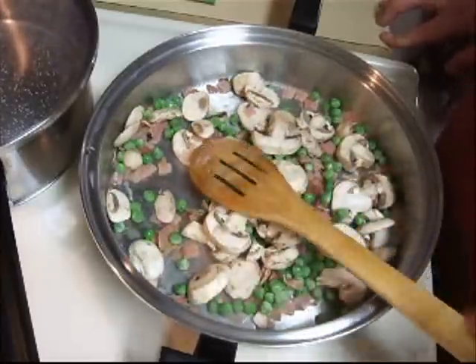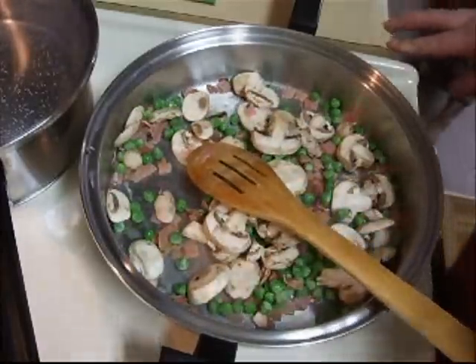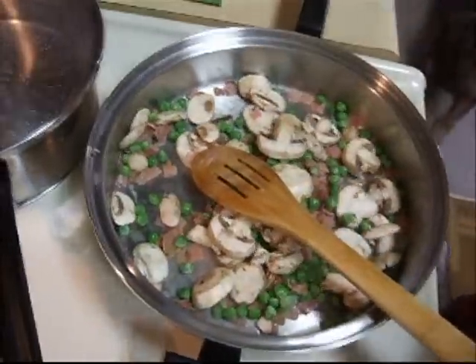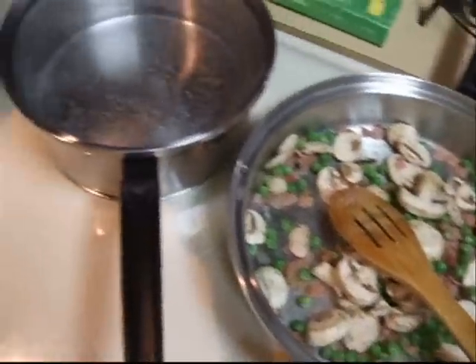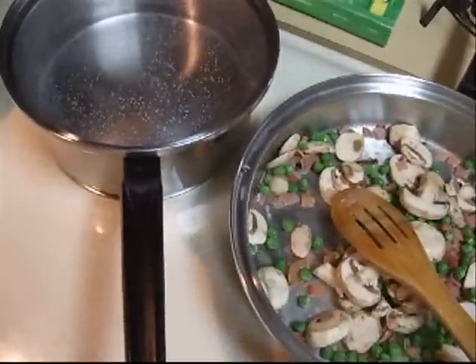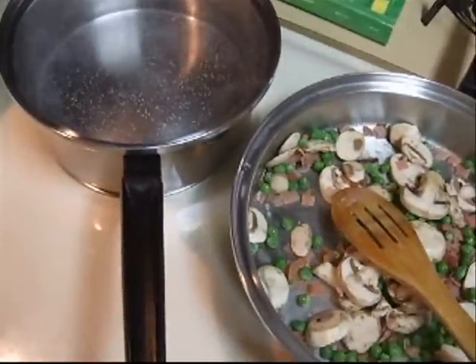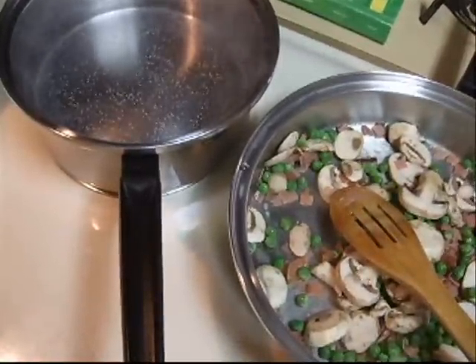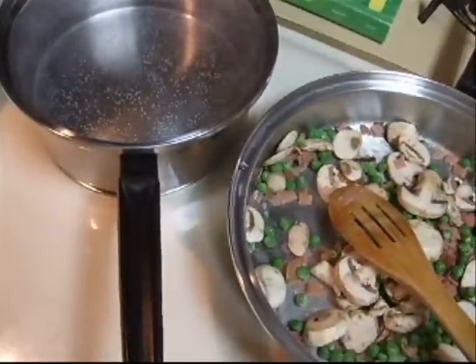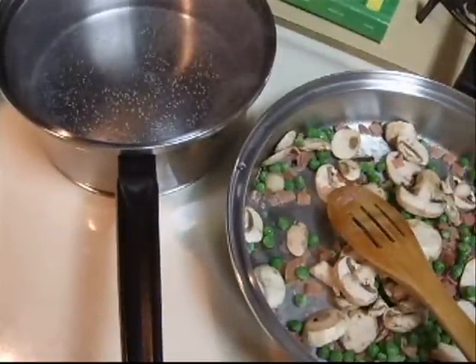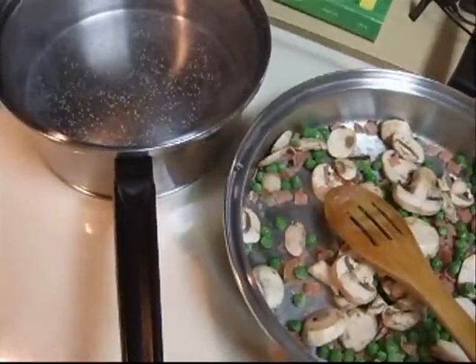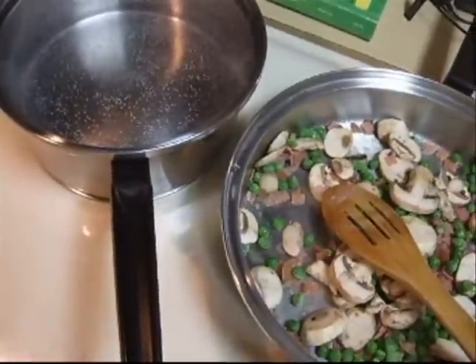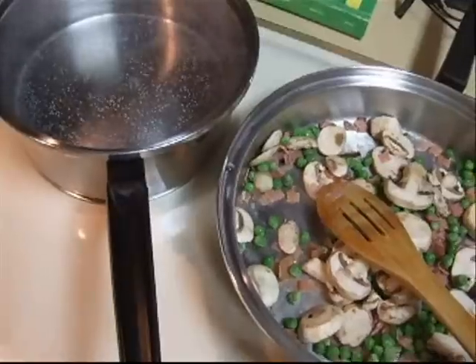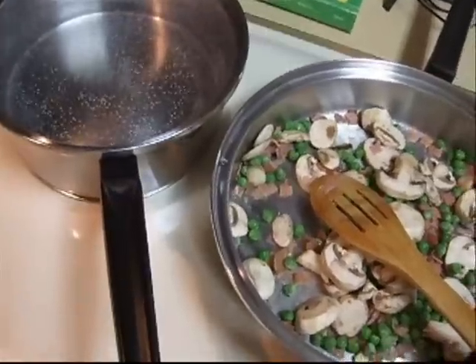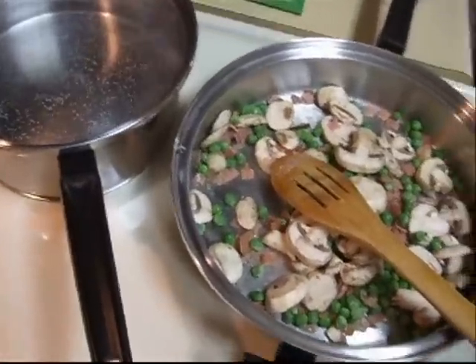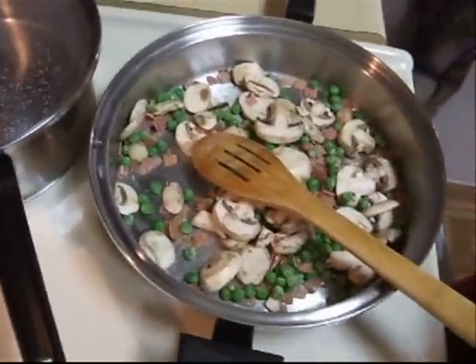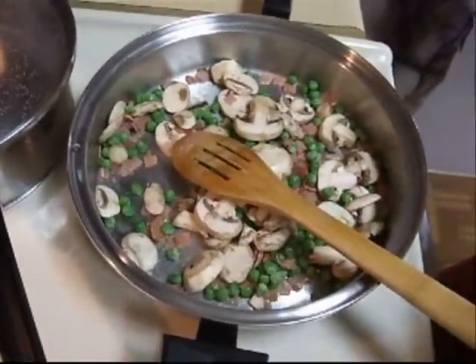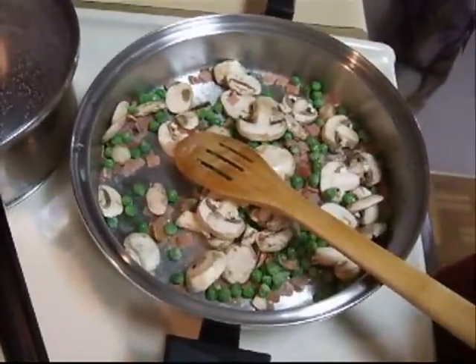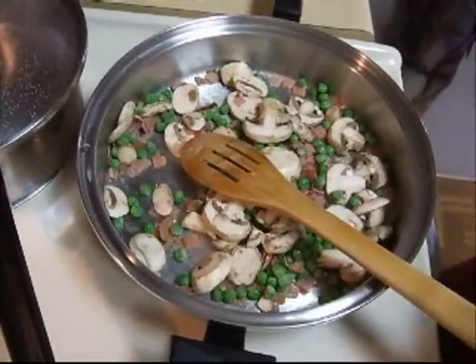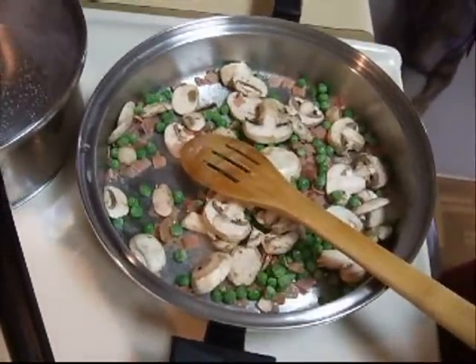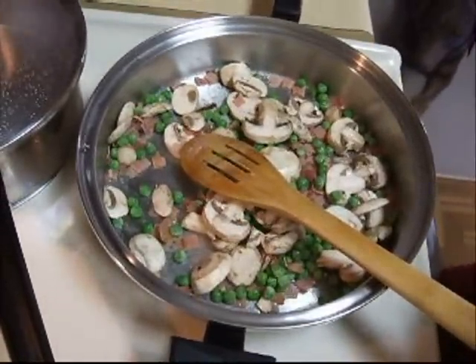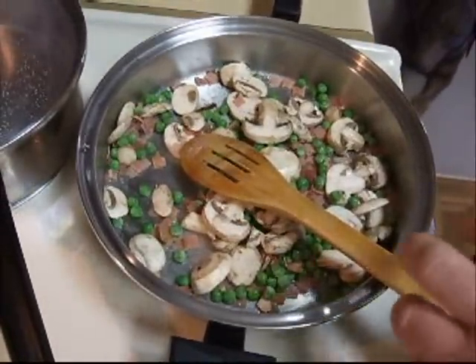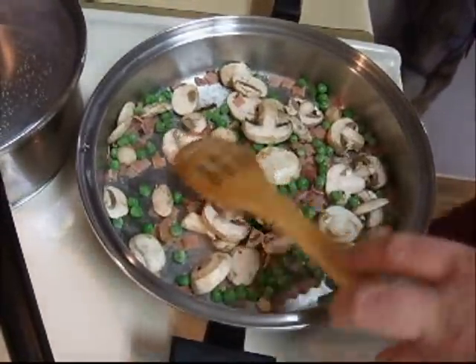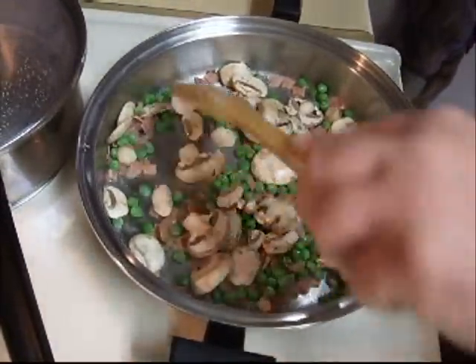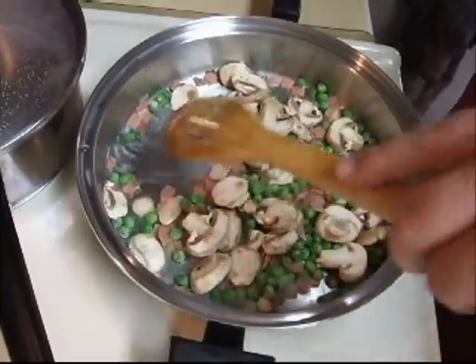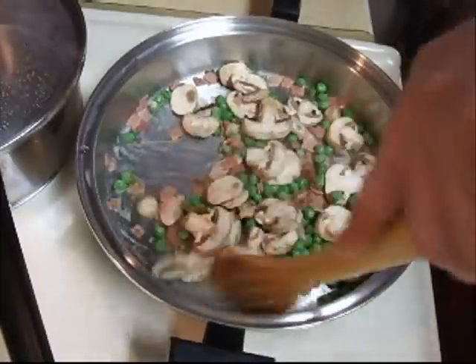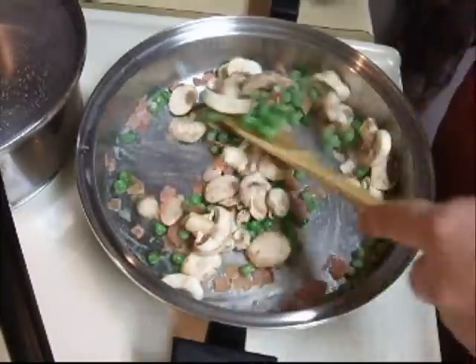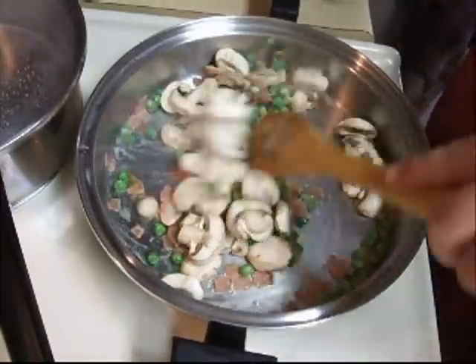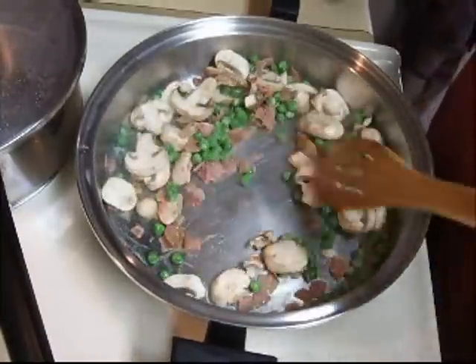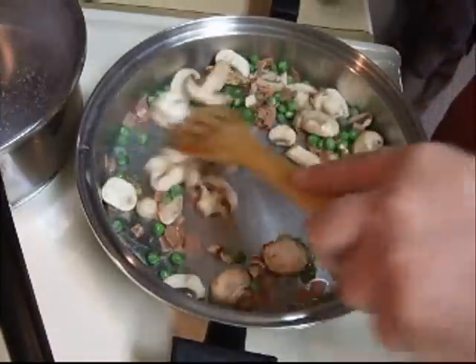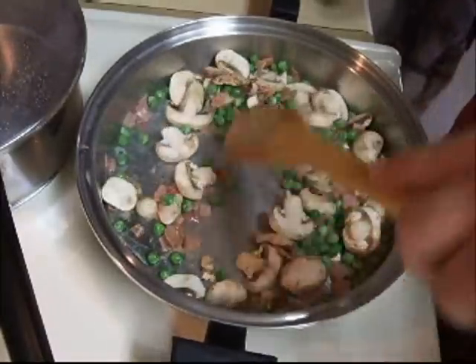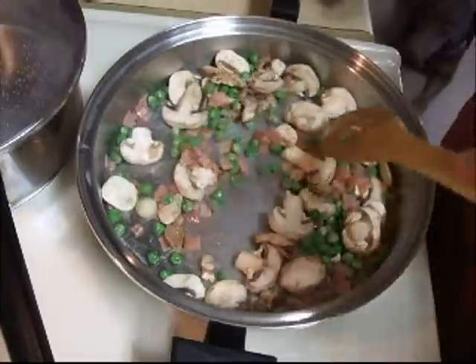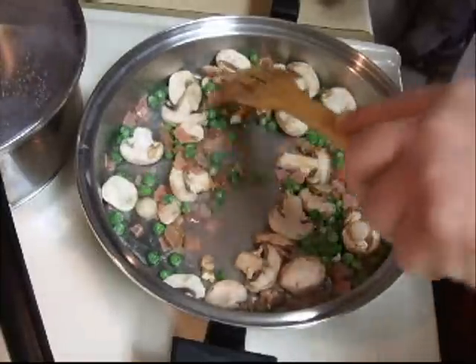I also have a pan over here with water in it, letting it come up to a boil for our tricolor tortellini. When that comes up to a boil I will add that in. In the meantime, I'm just going to keep stirring this and sautéing it up.